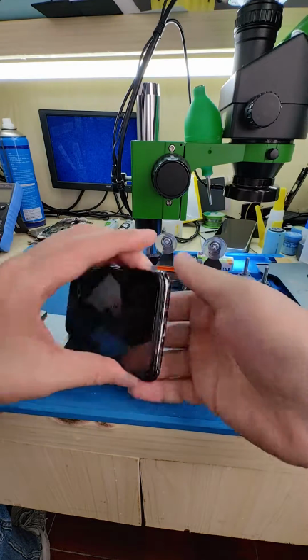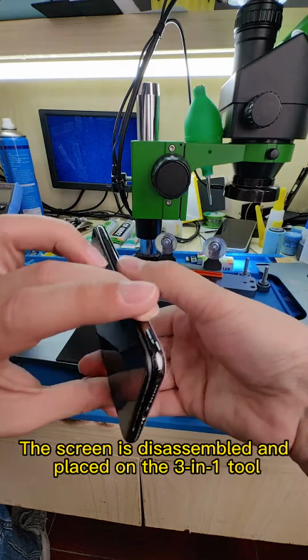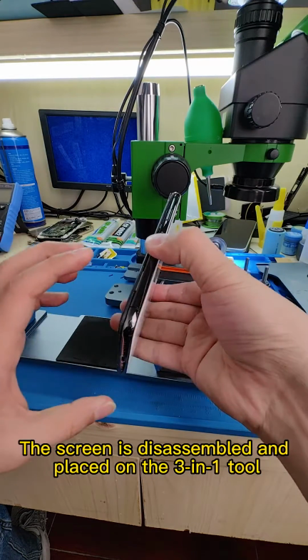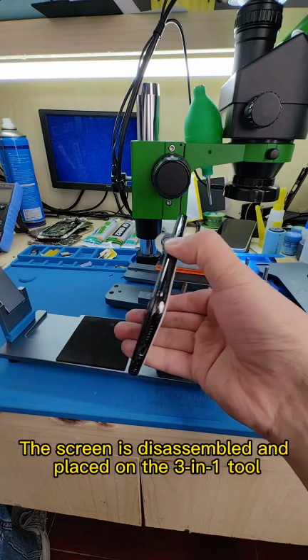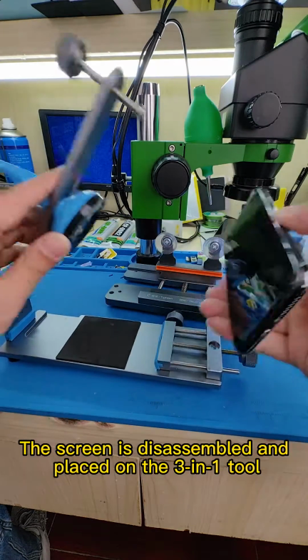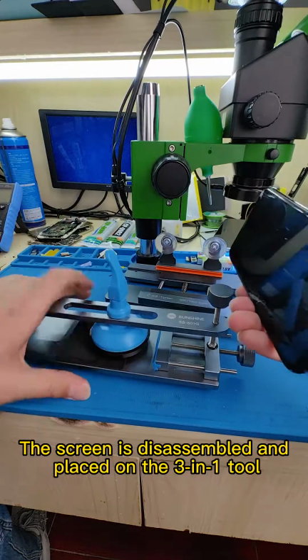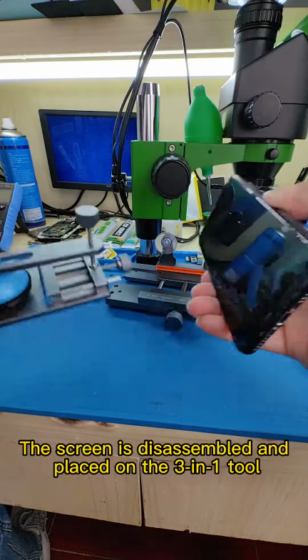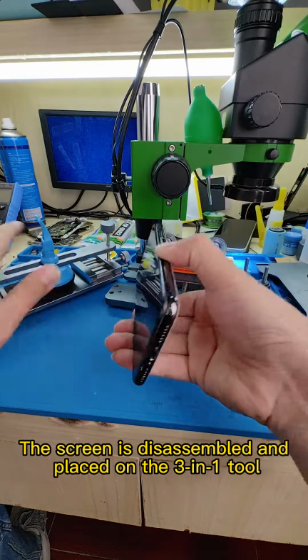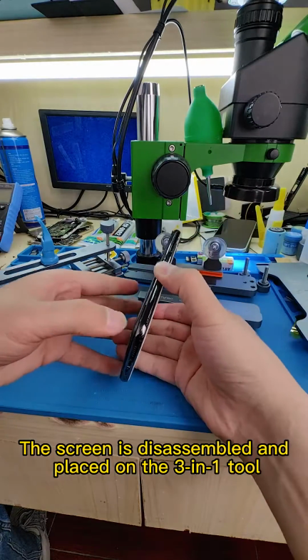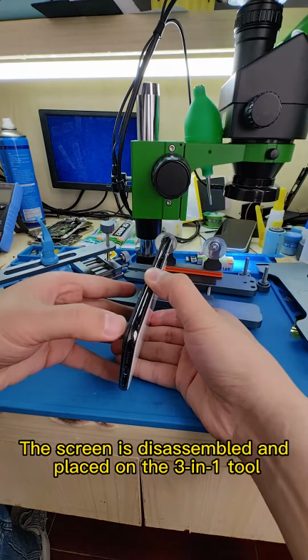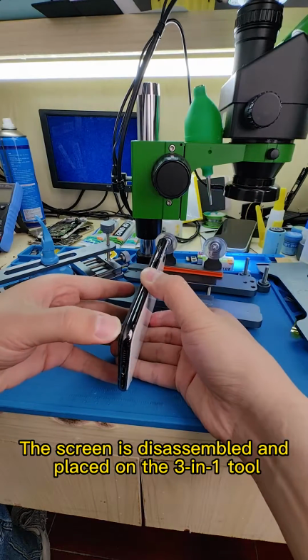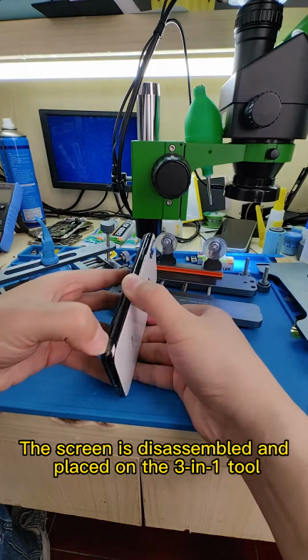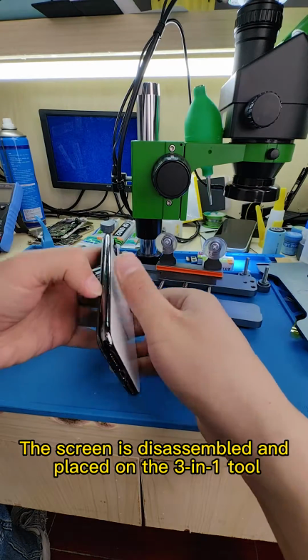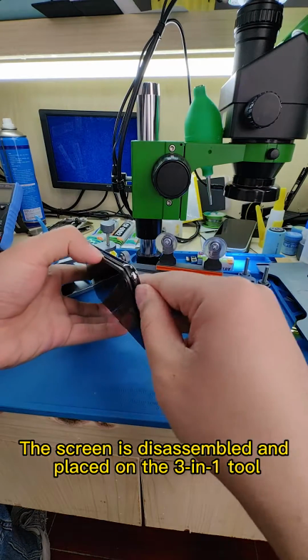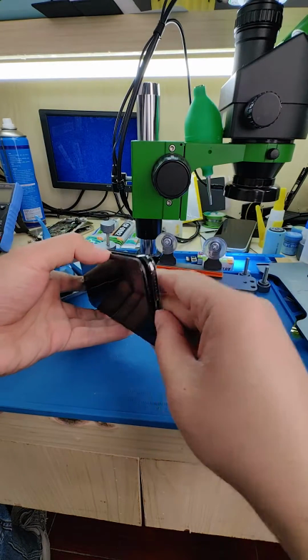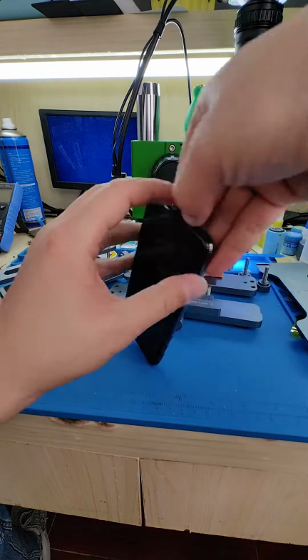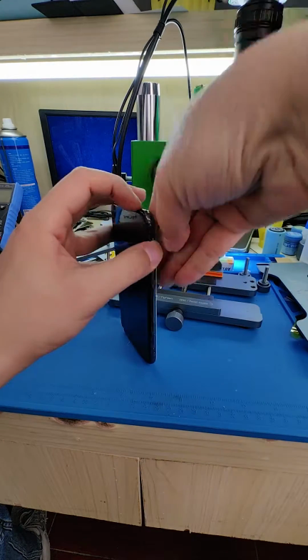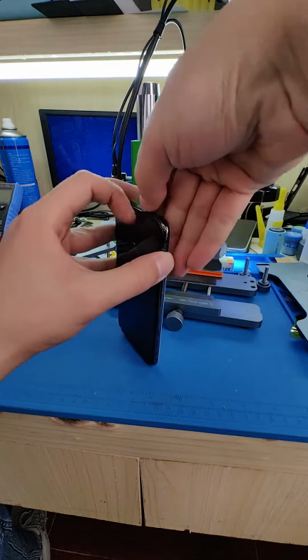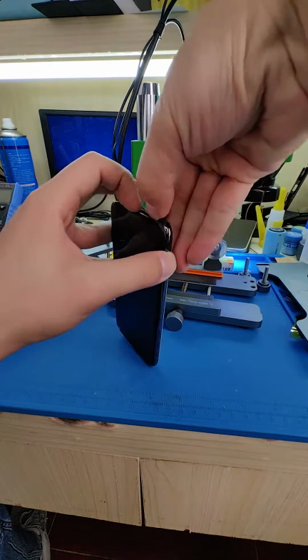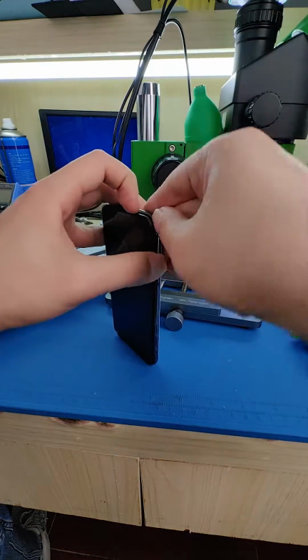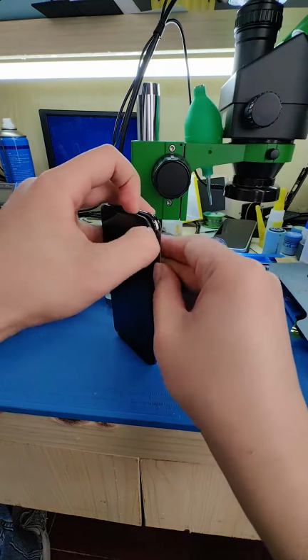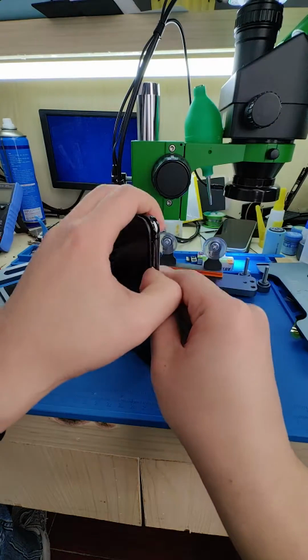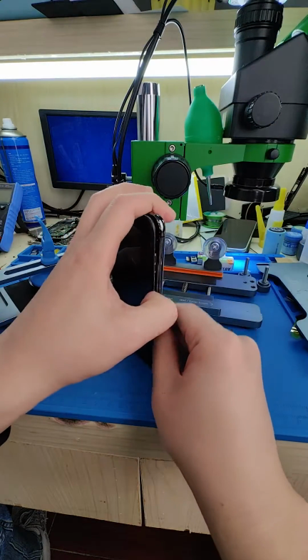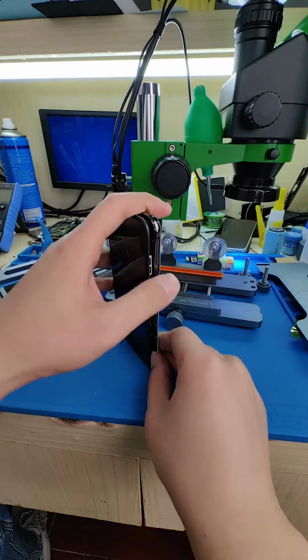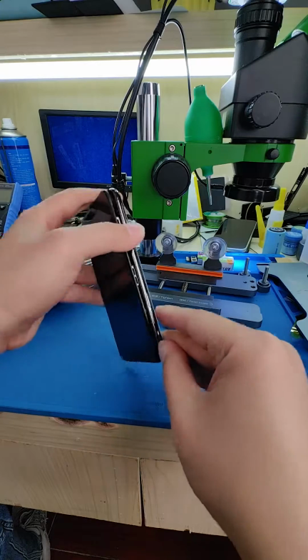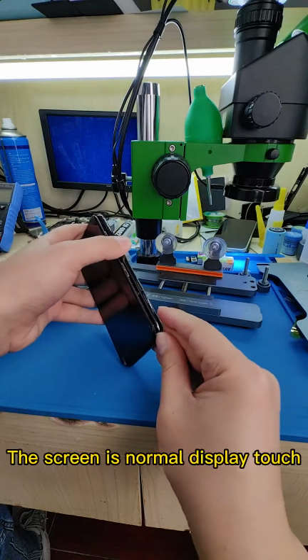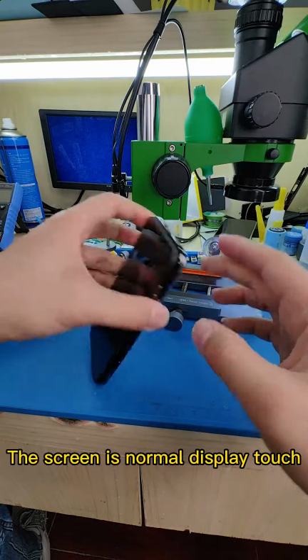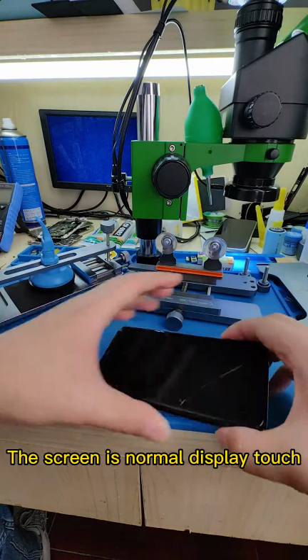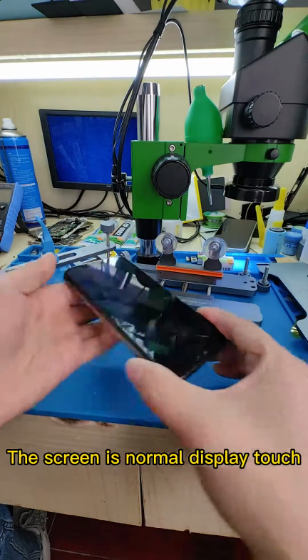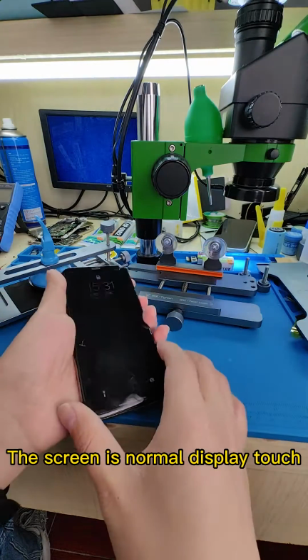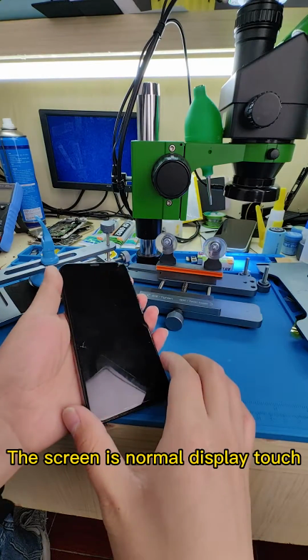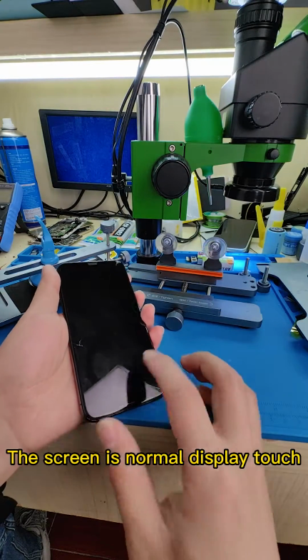The screen is disassembled and placed on the 3-in-1 tool. The screen shows normal display and touch functionality.